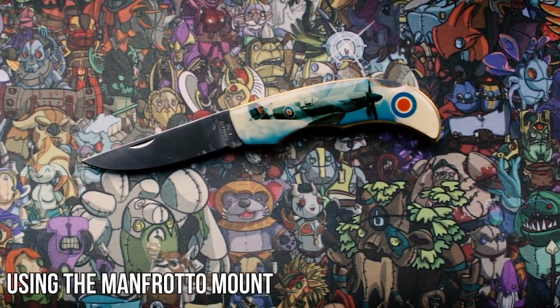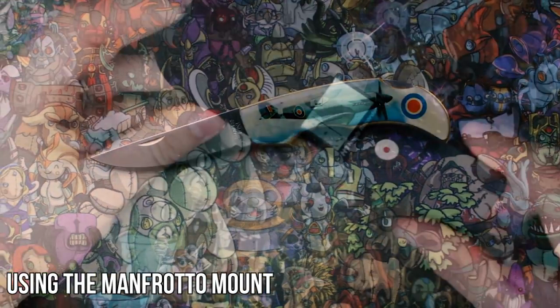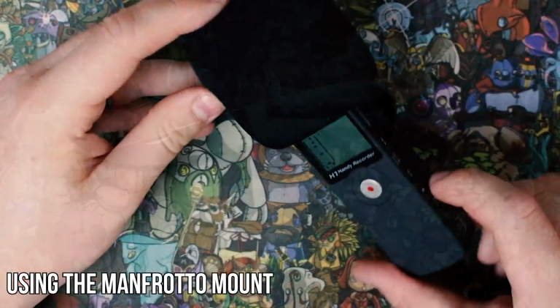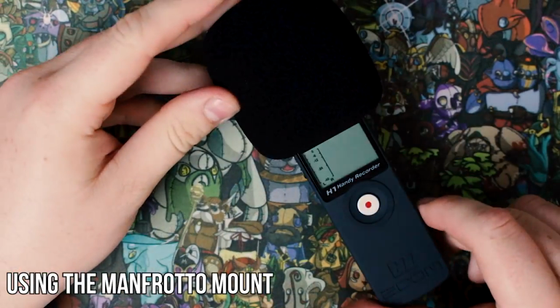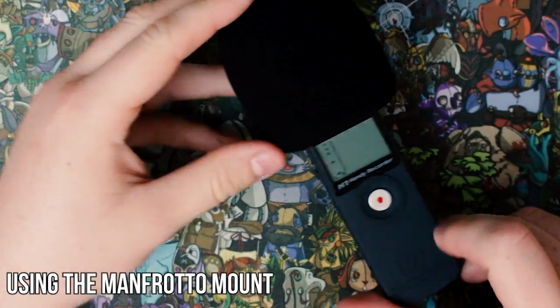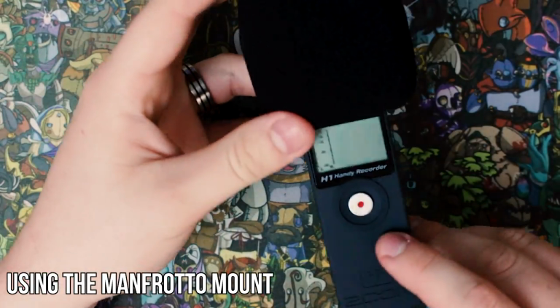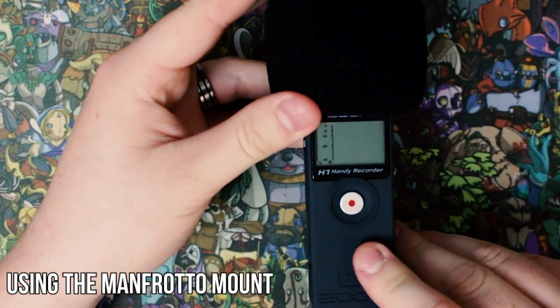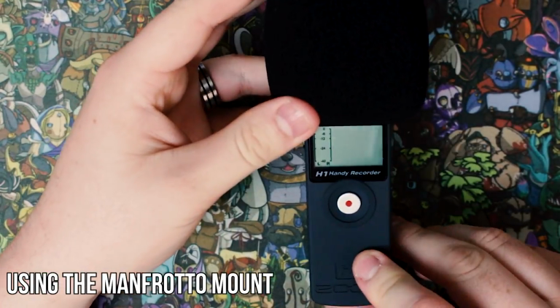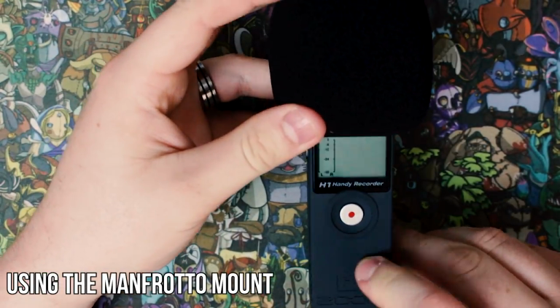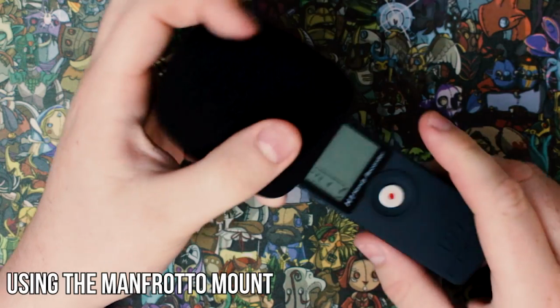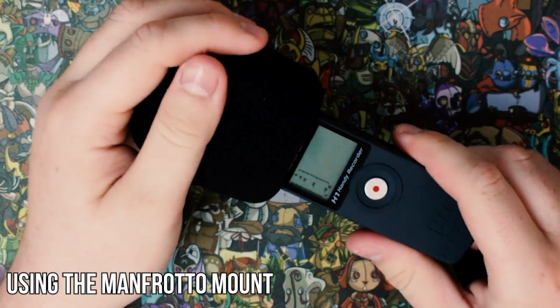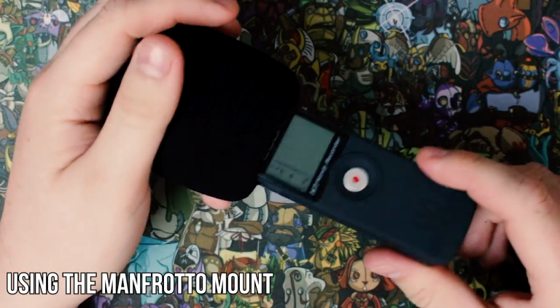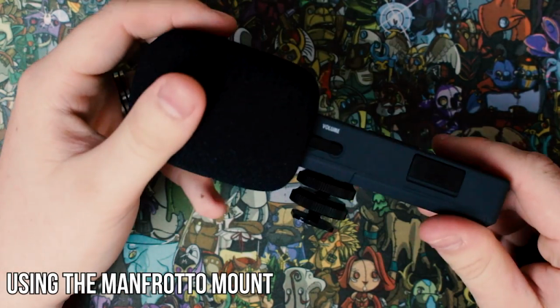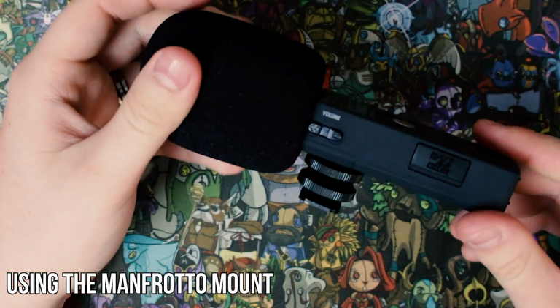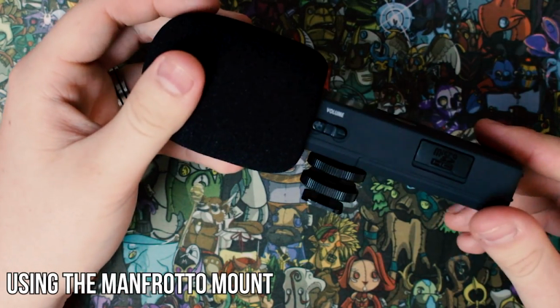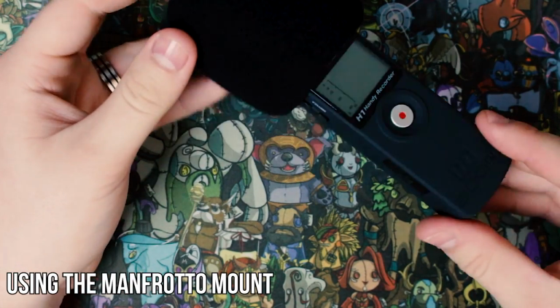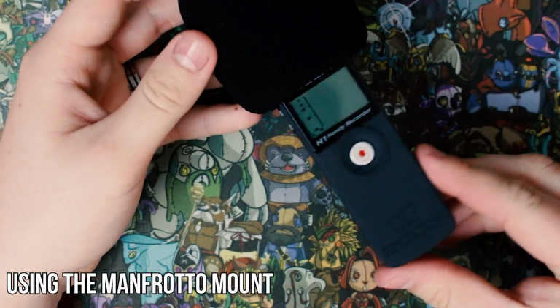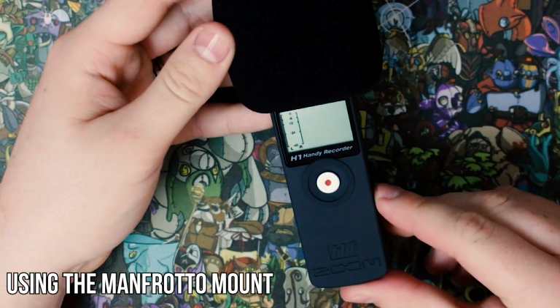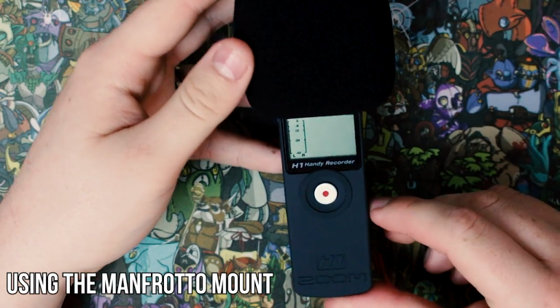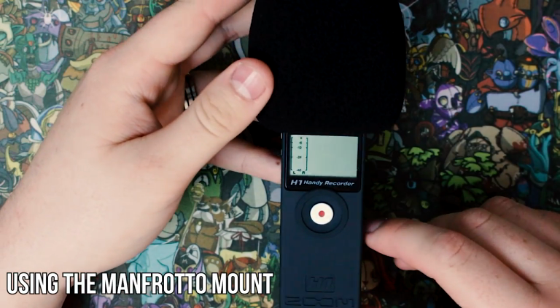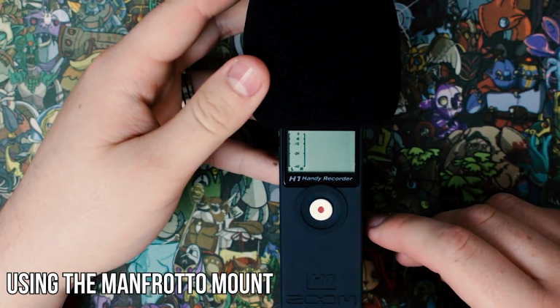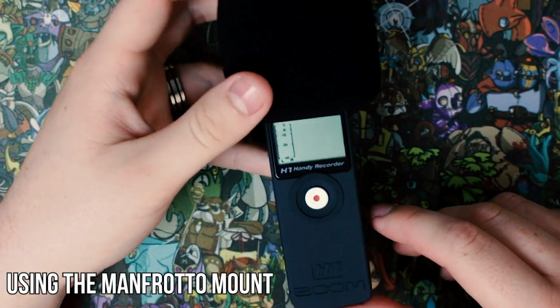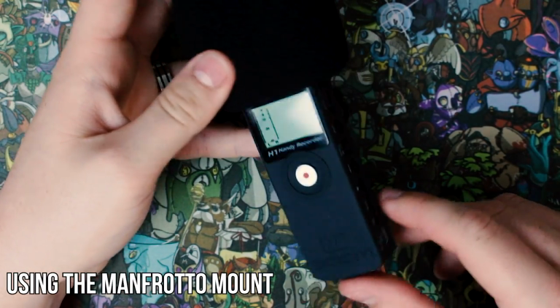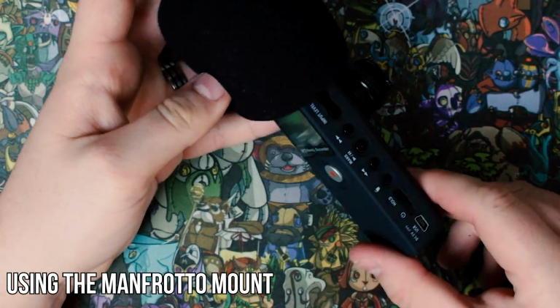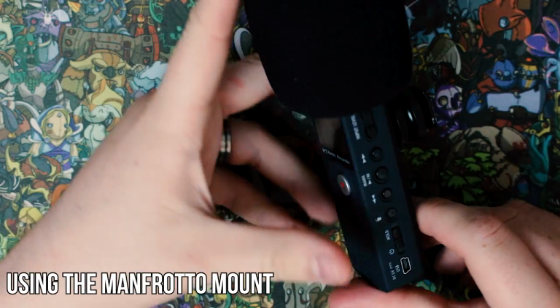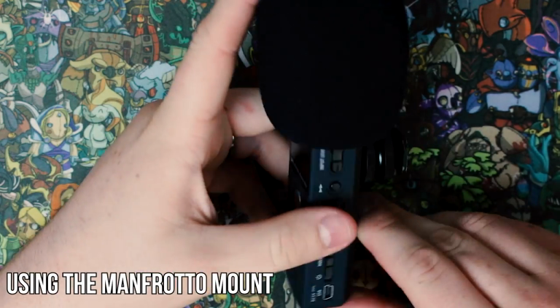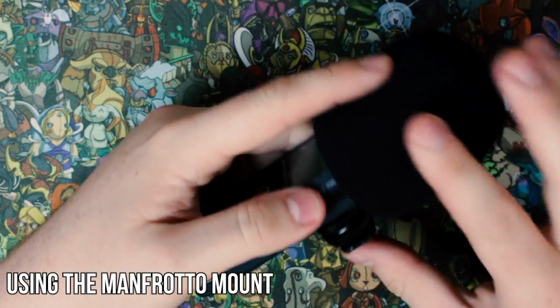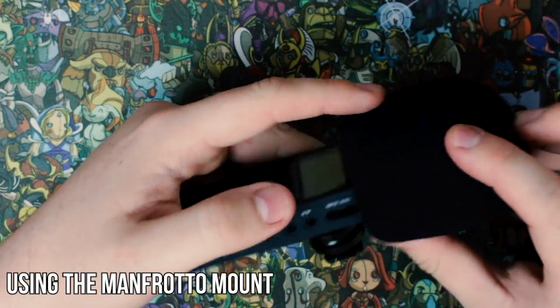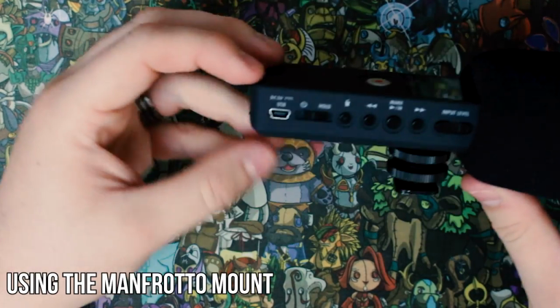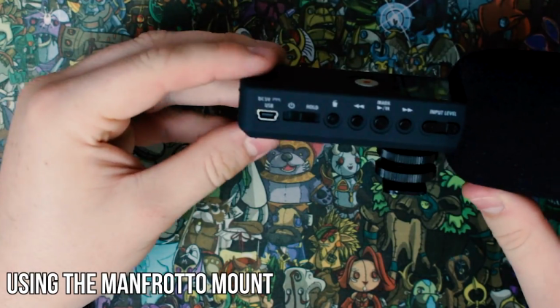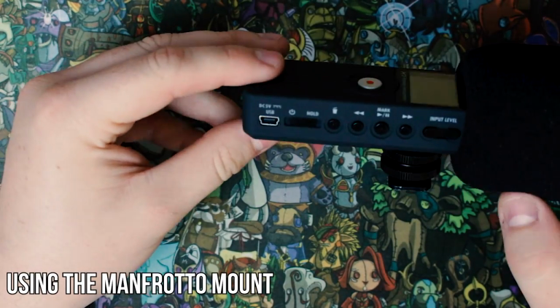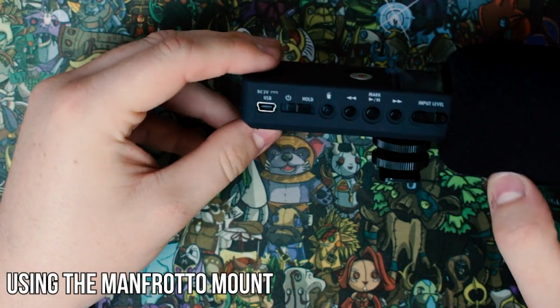If you guys want to check out the Manfrotto overhead bracket, you can find a link in the YouTube description below. And as always guys, hit that like button if you enjoyed the video, subscribe for more and I will see you guys in the next one.